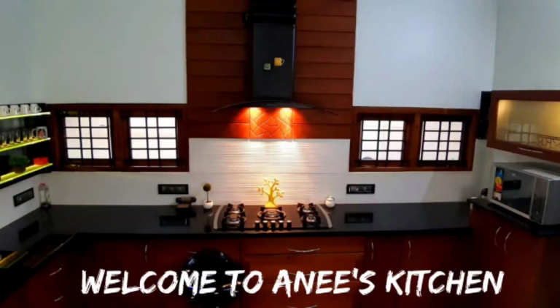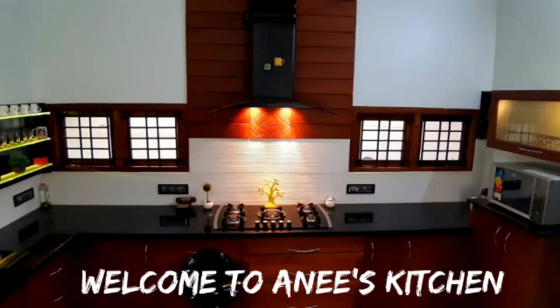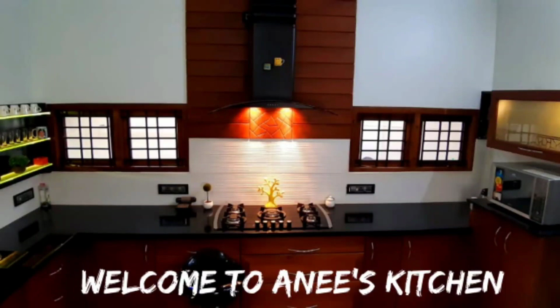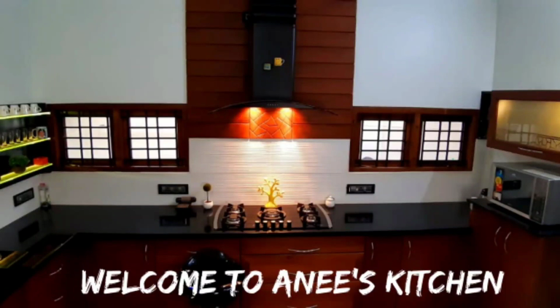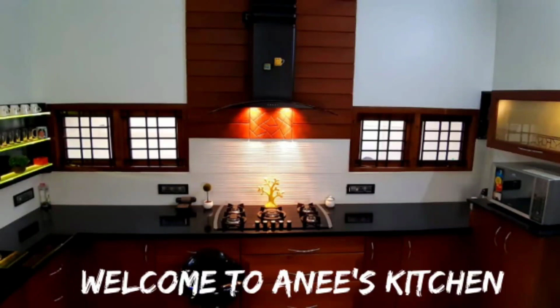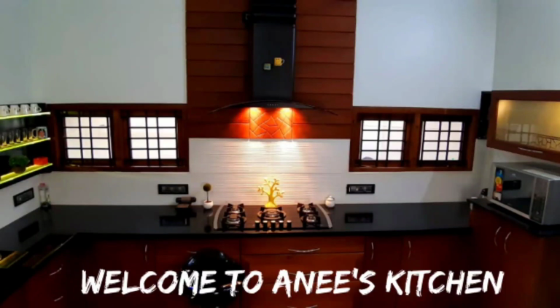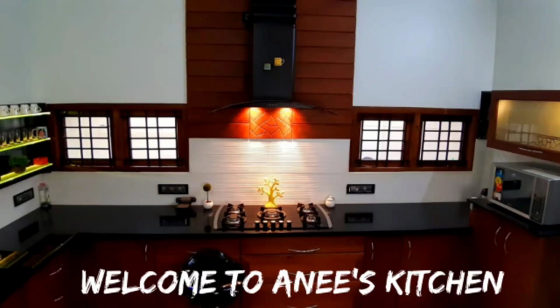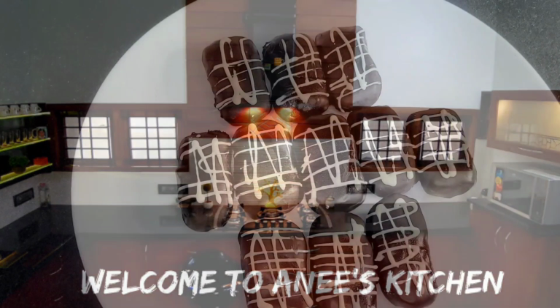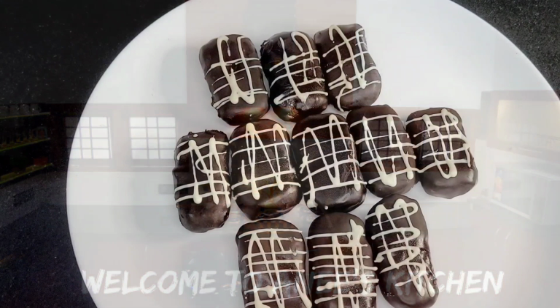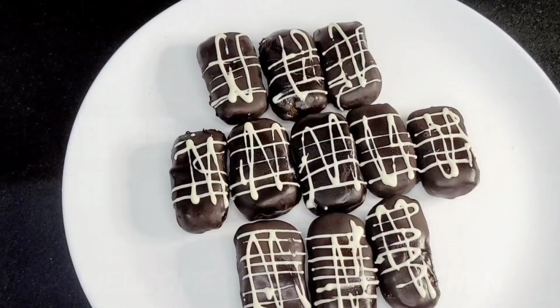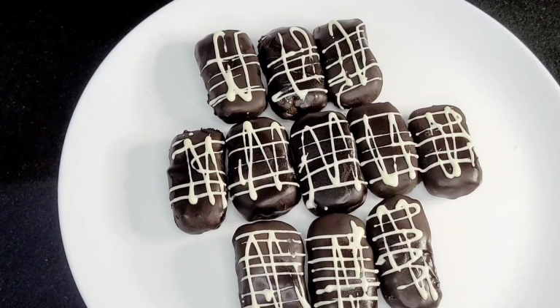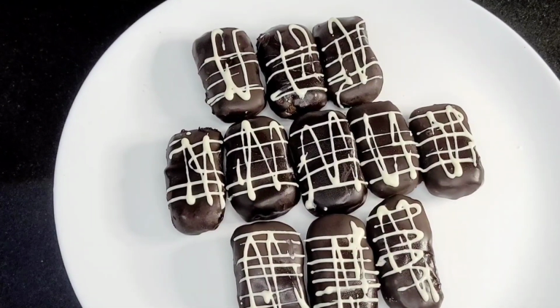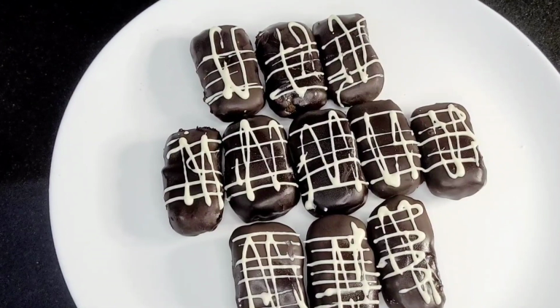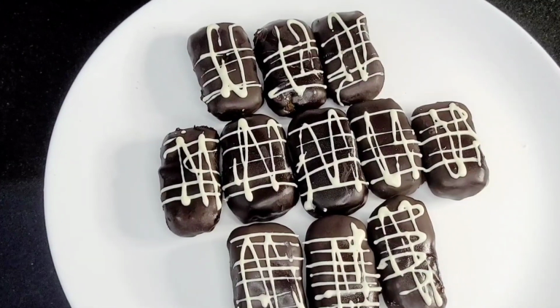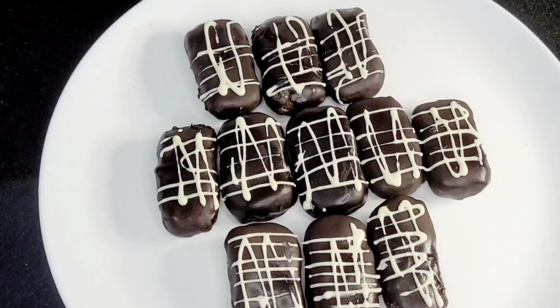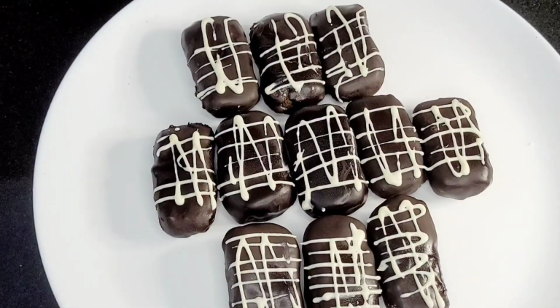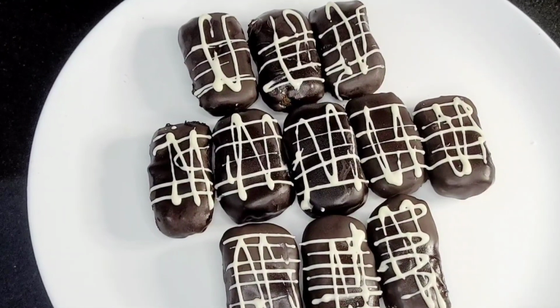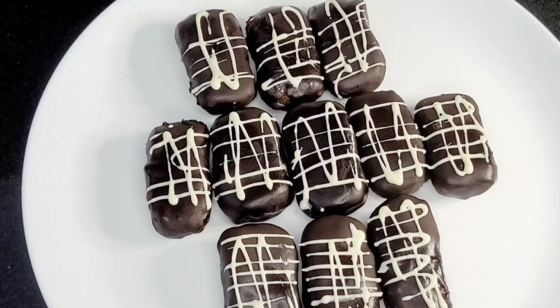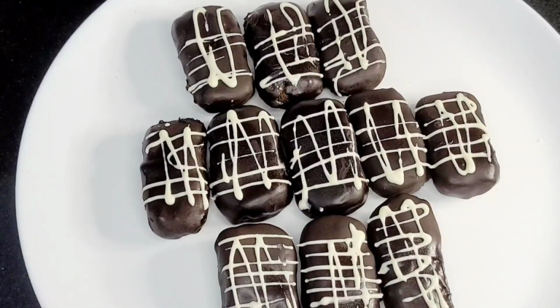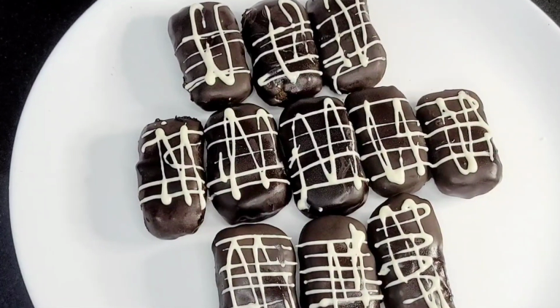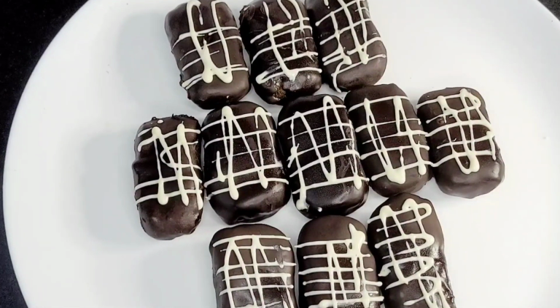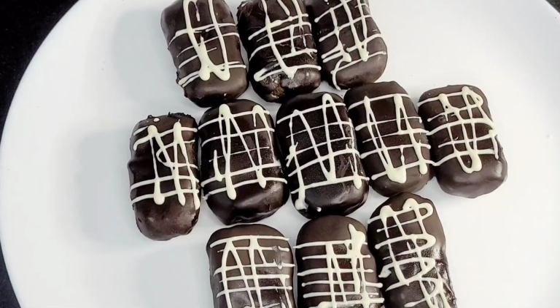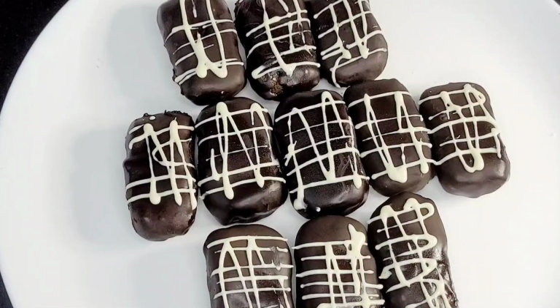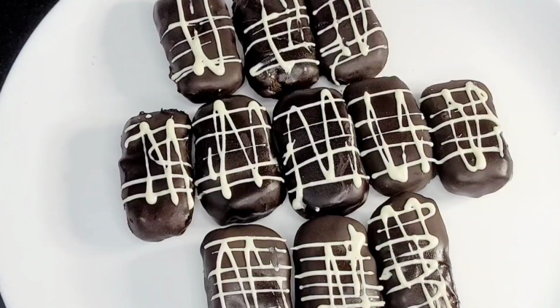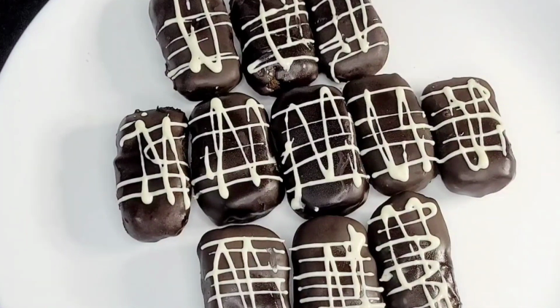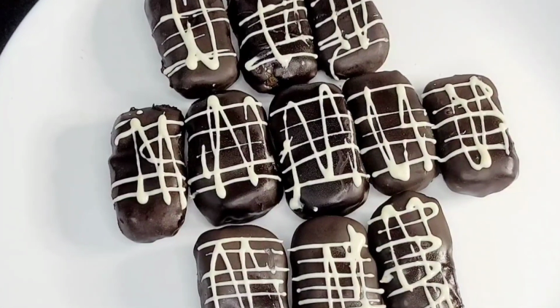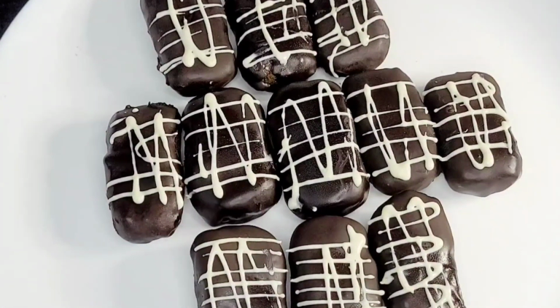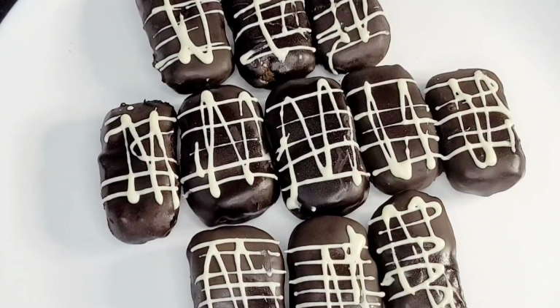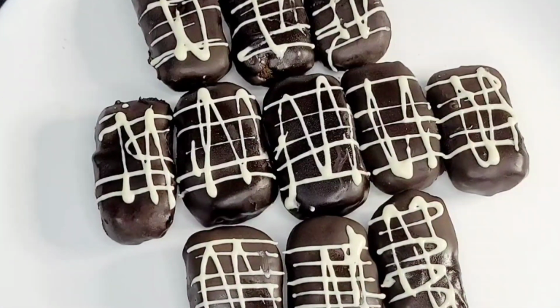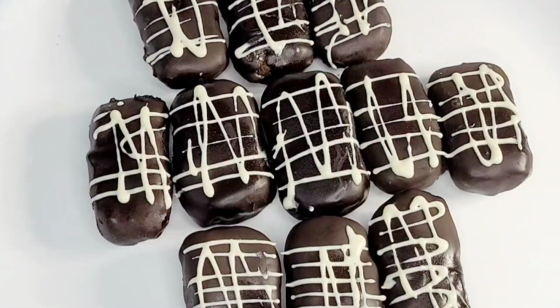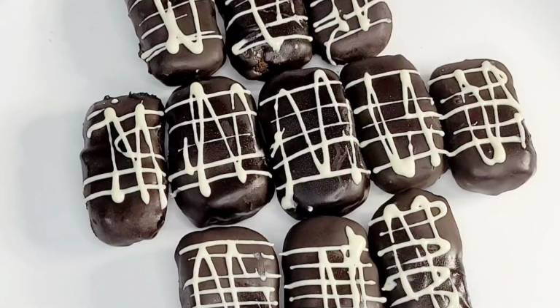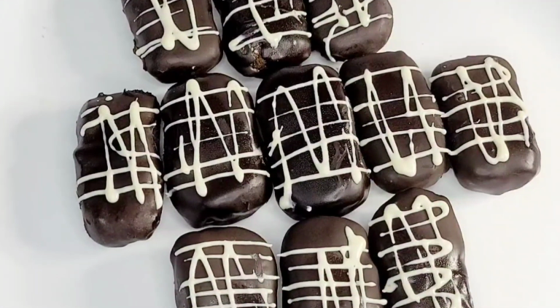Hi! Assalamualaikum! Welcome back to my channel! I am going to show you a very sweet recipe. I am ready to put it in the lunch box. It is a very healthy recipe.